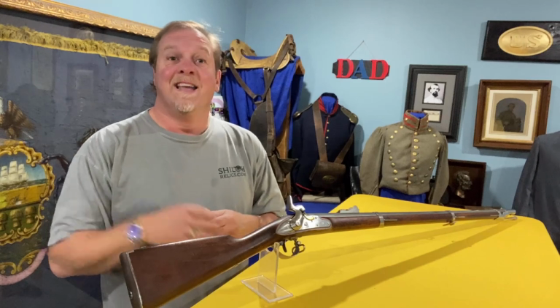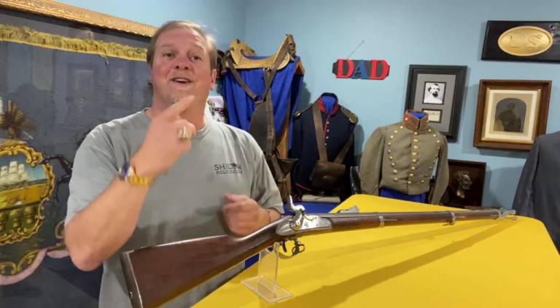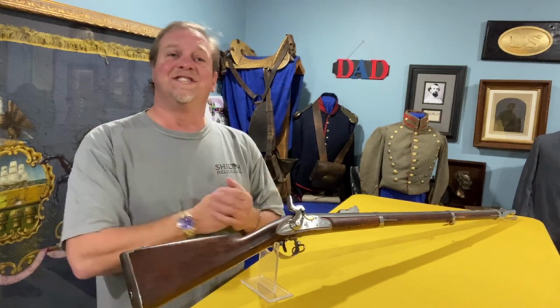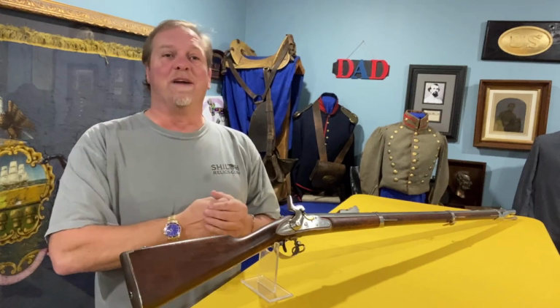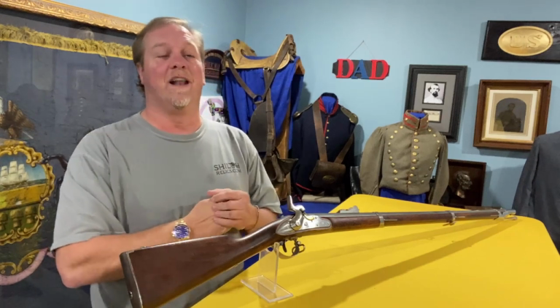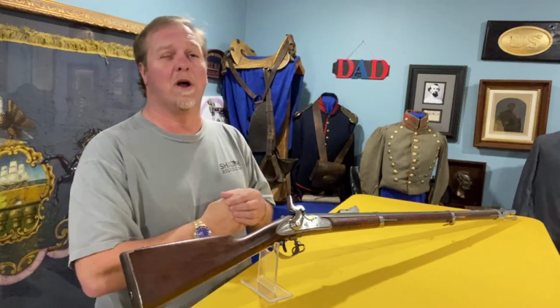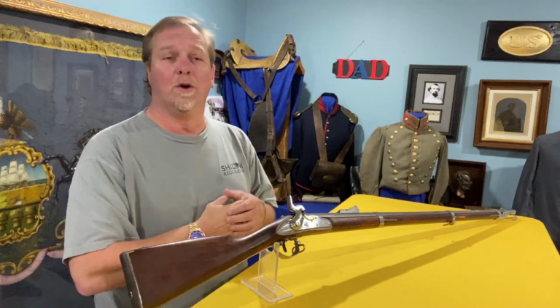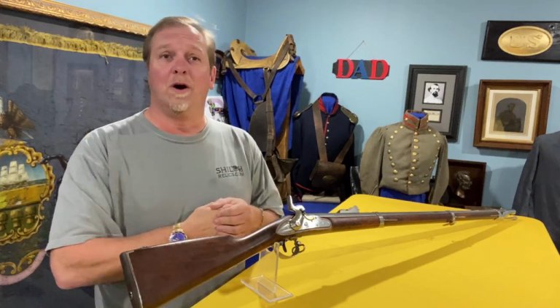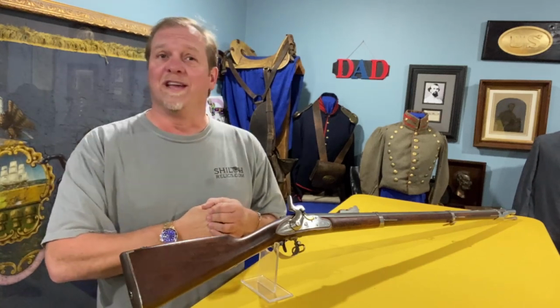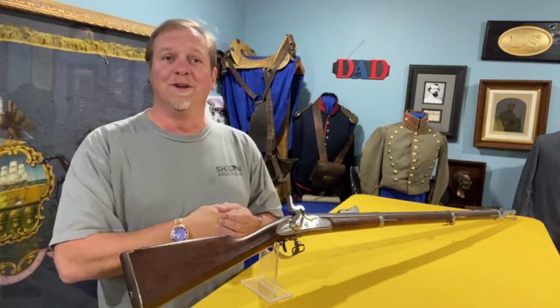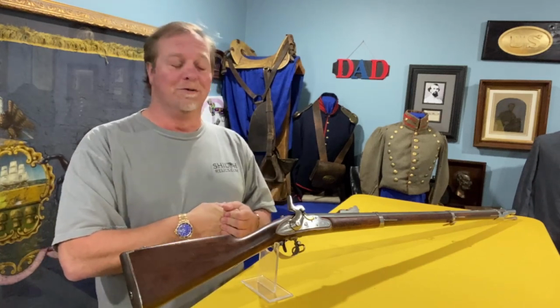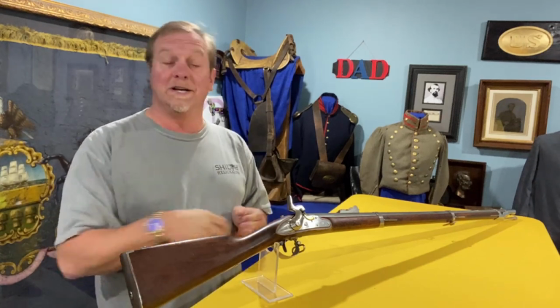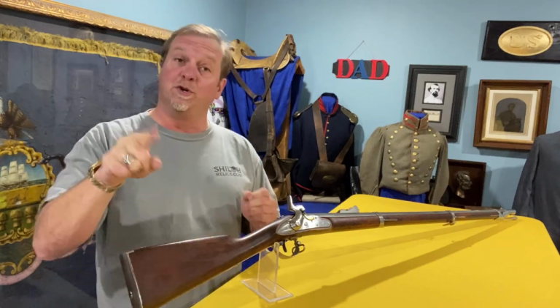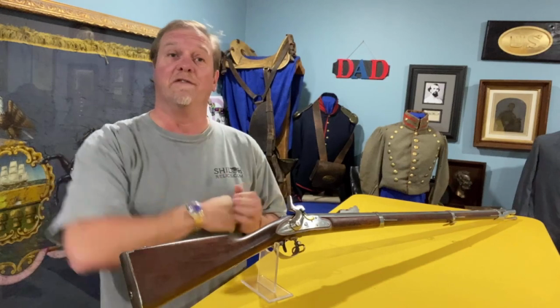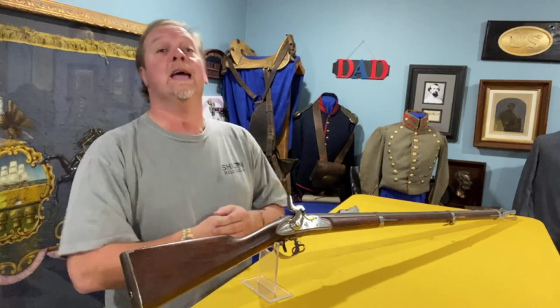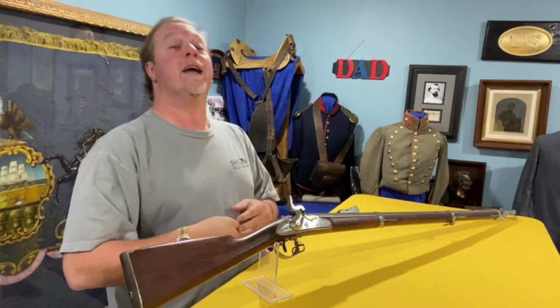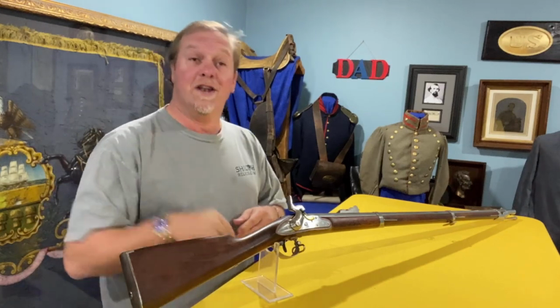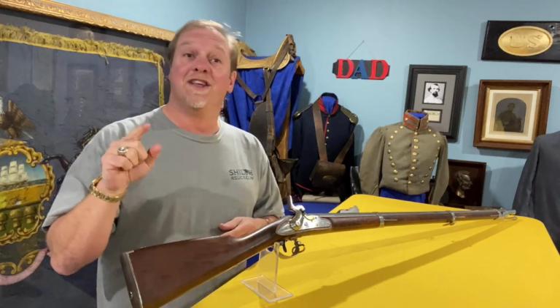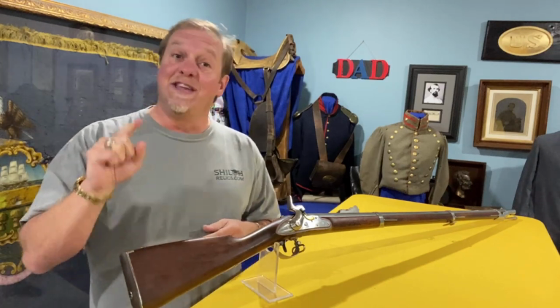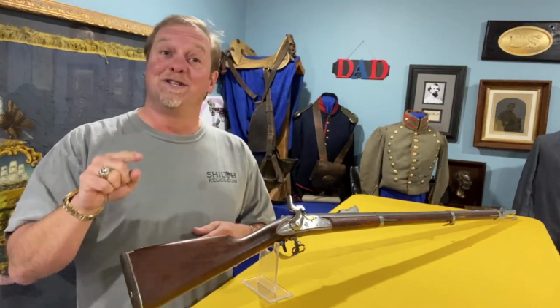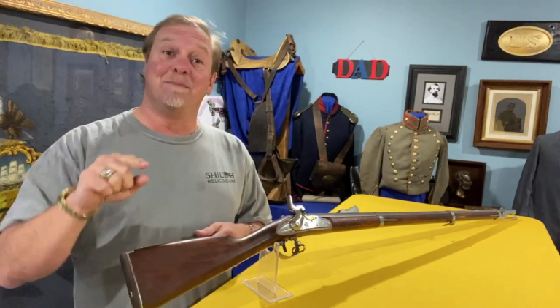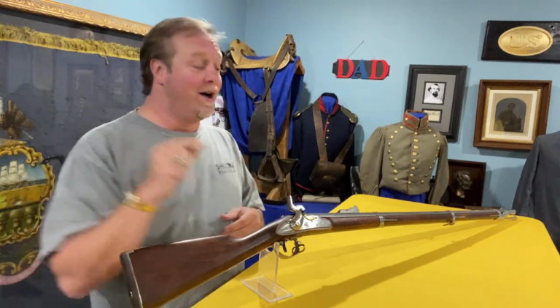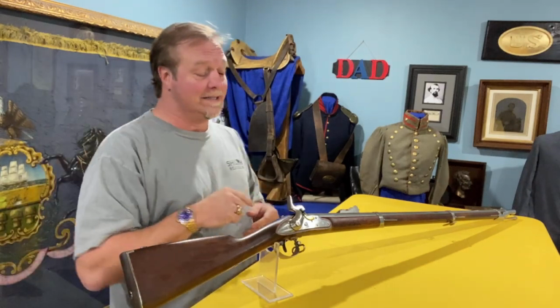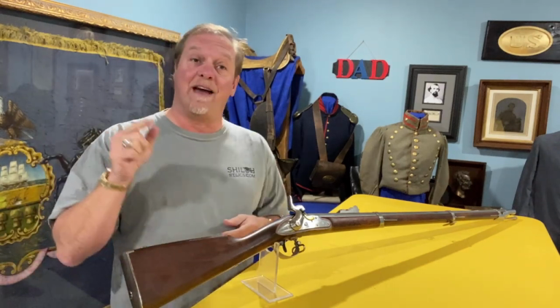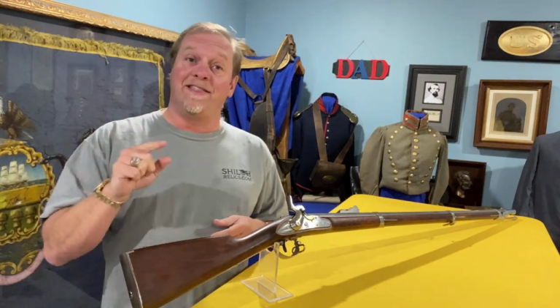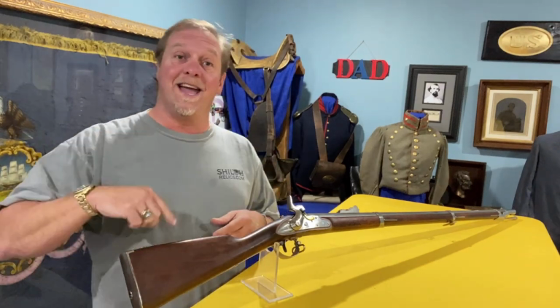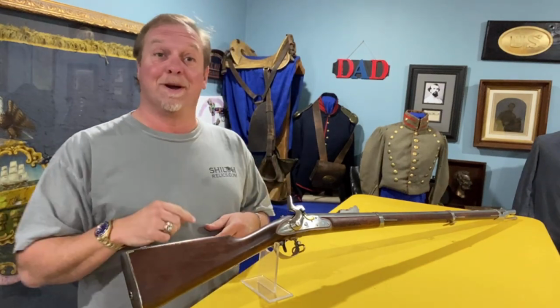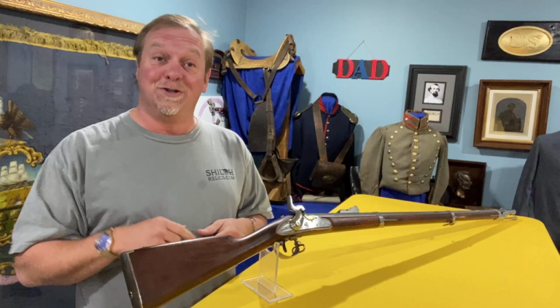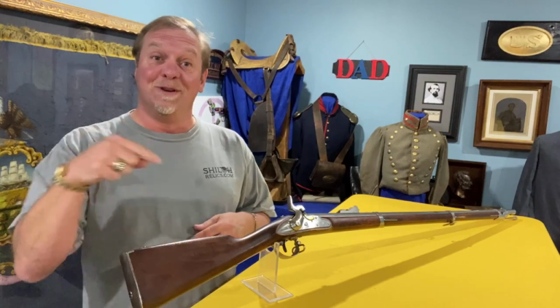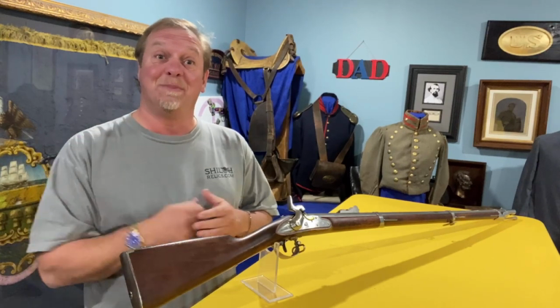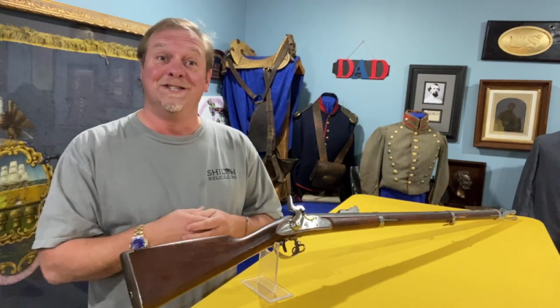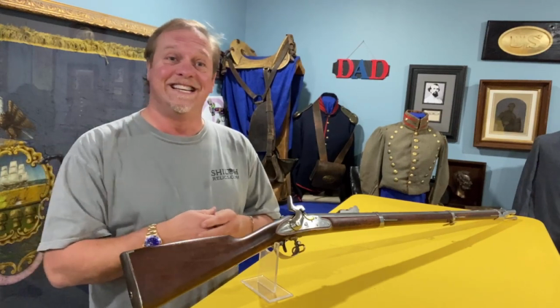Hey, you guys, this is Raphael. I hope you're all doing well. I hope everything's going in your direction because you deserve it. I think you deserve it because I've got faith in you and because you're cool enough to be watching this today.